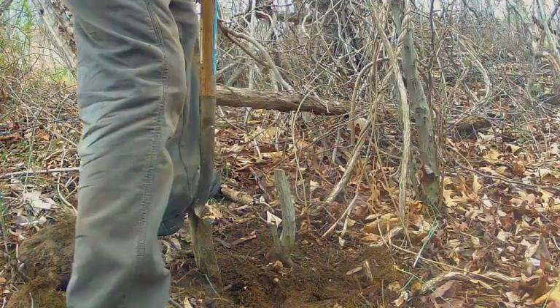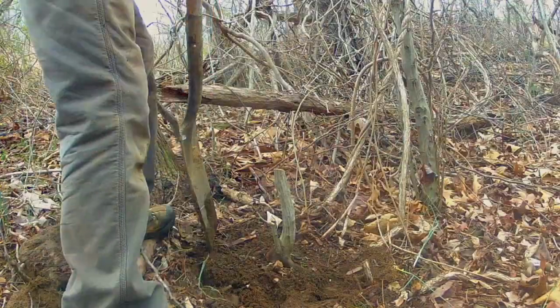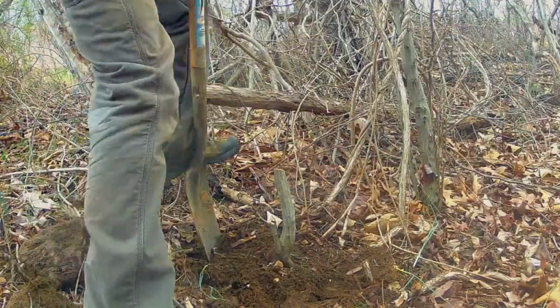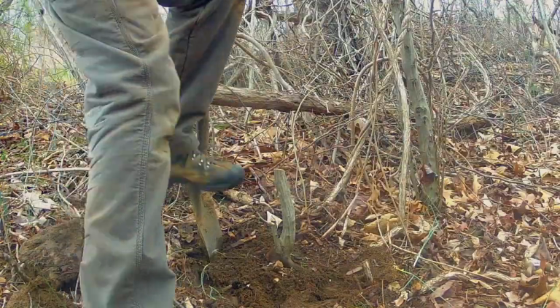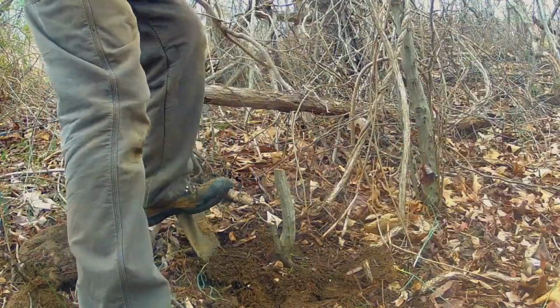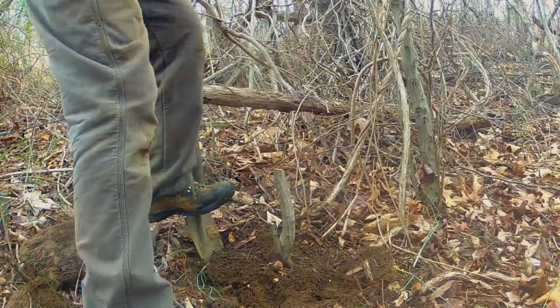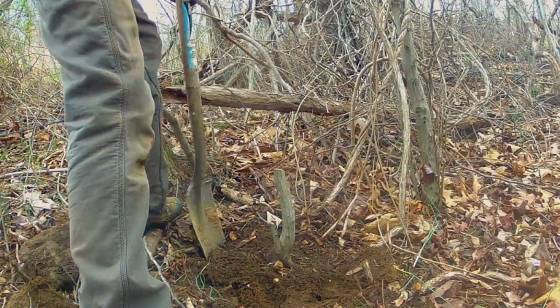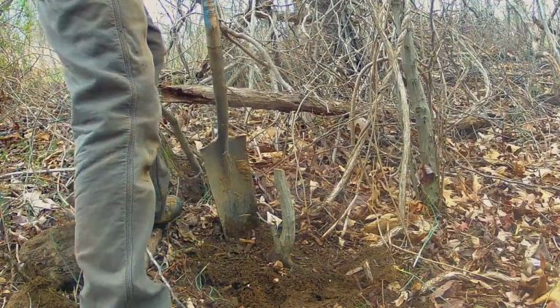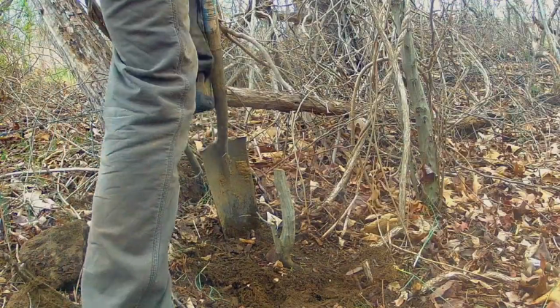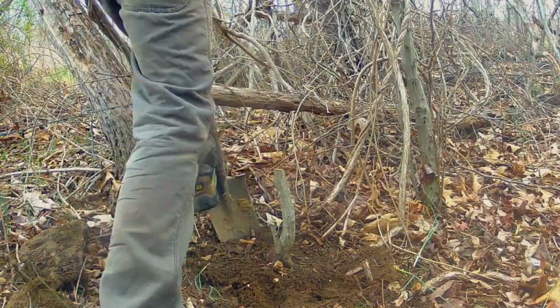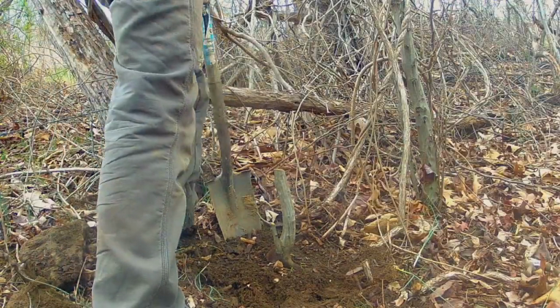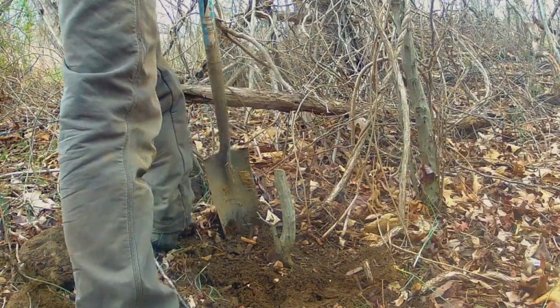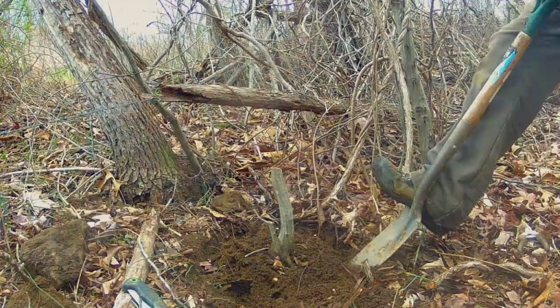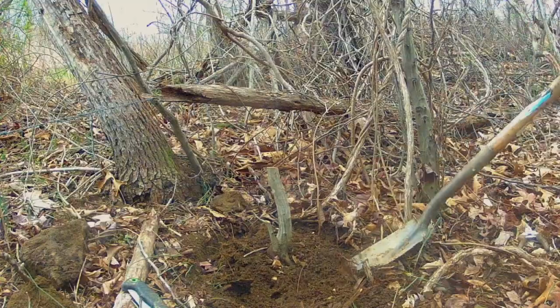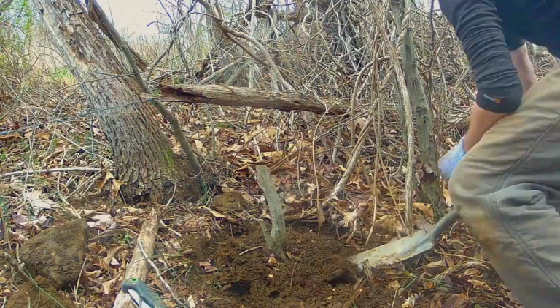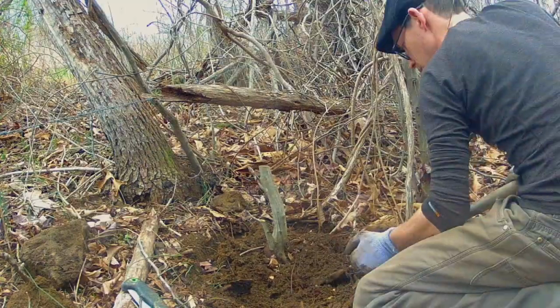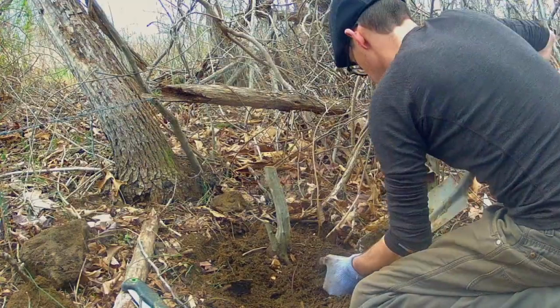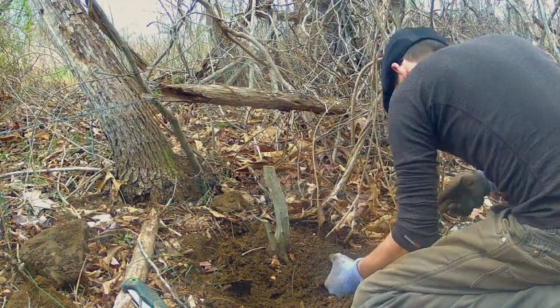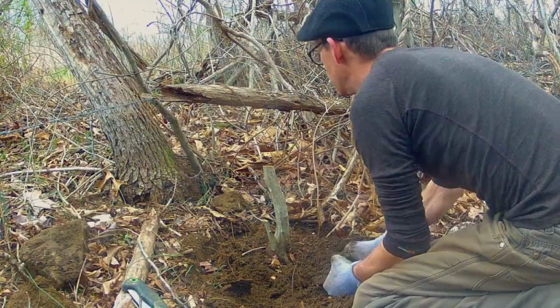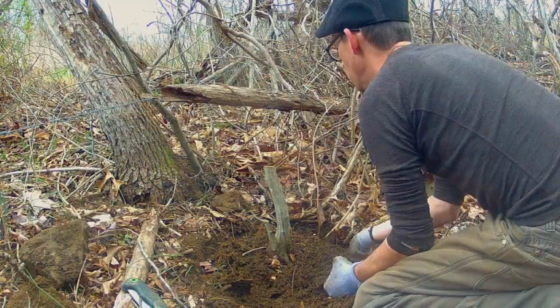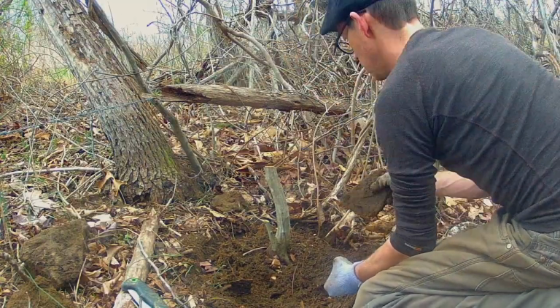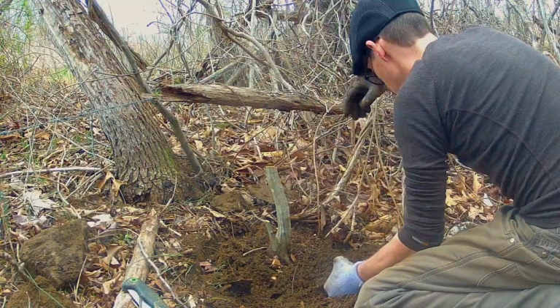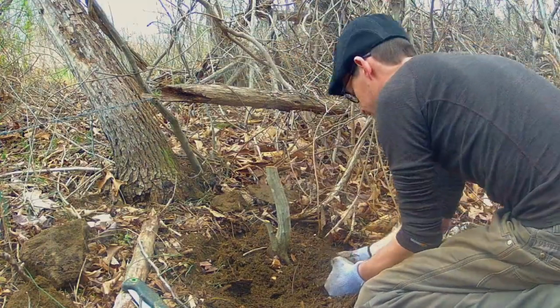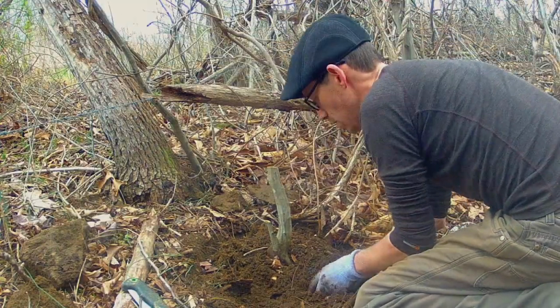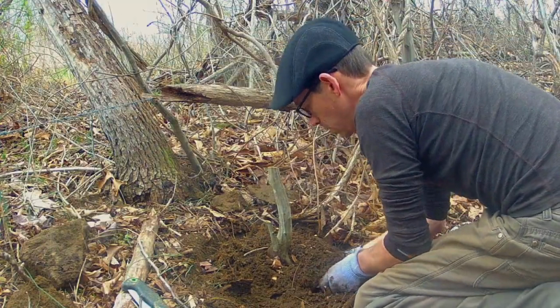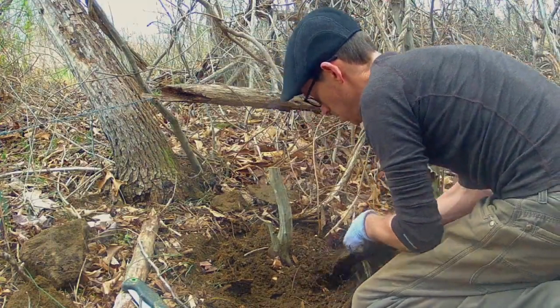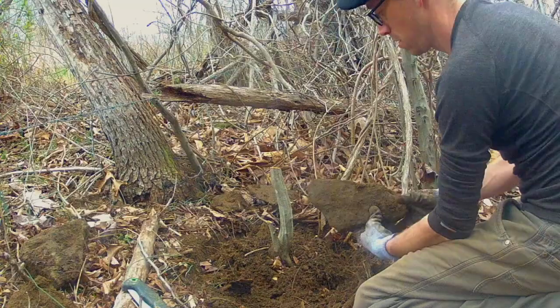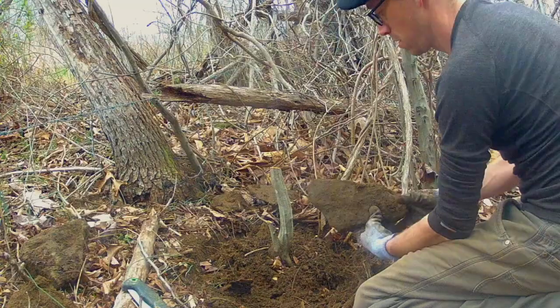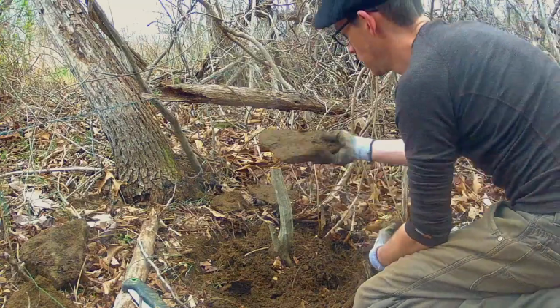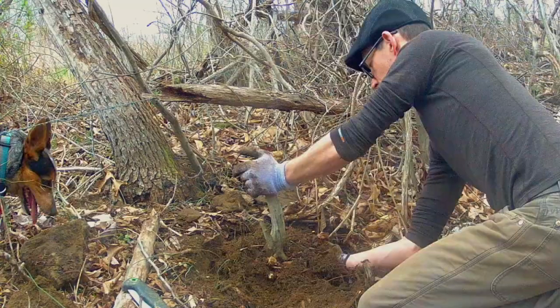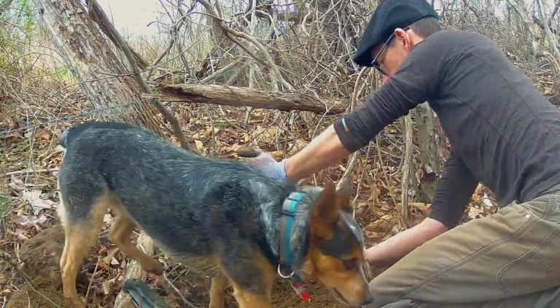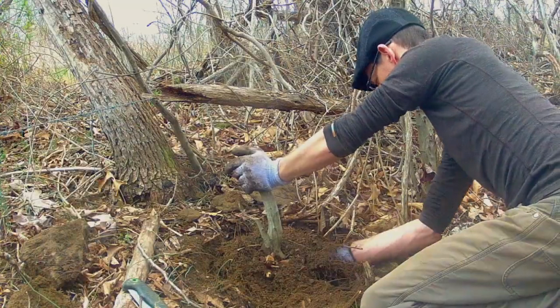Dig a trench as best you can around the base. A general rule is five to six times wider than the trunk's diameter. As you'll see, these flat rocks help create a lateral root system.